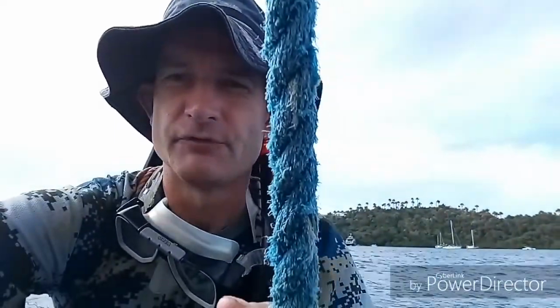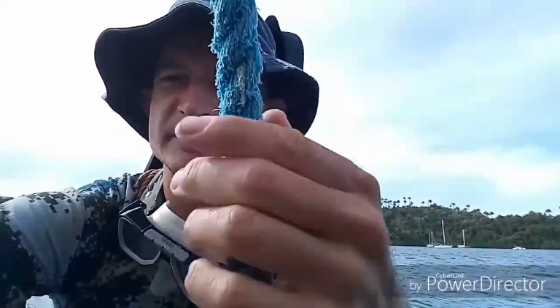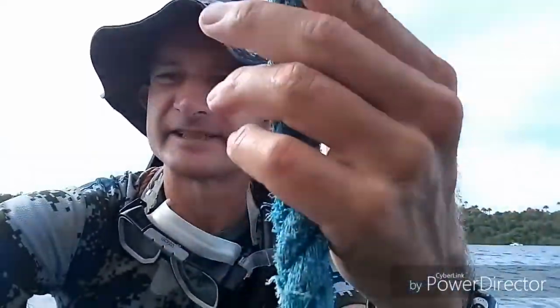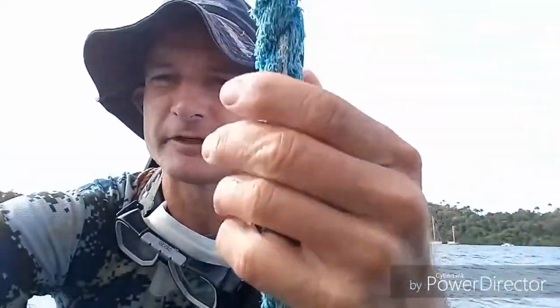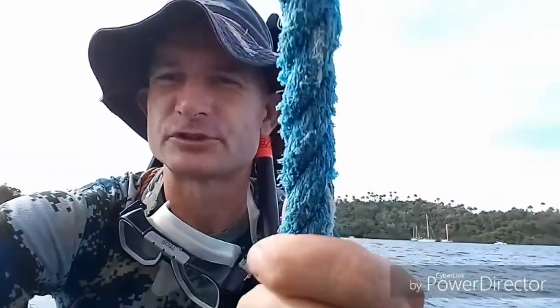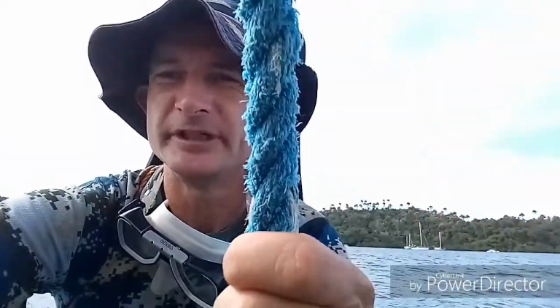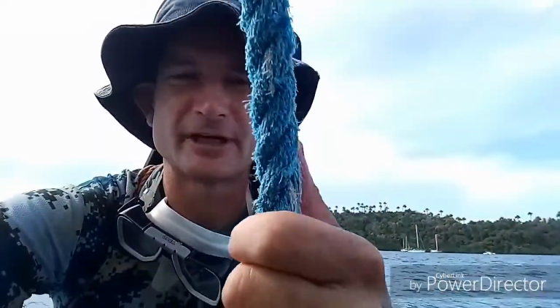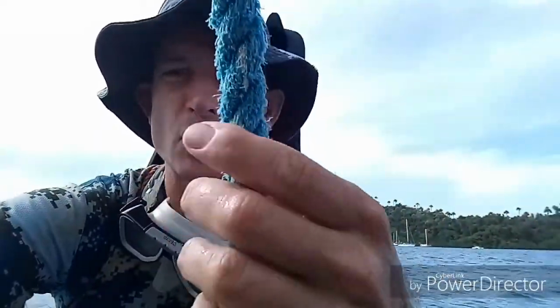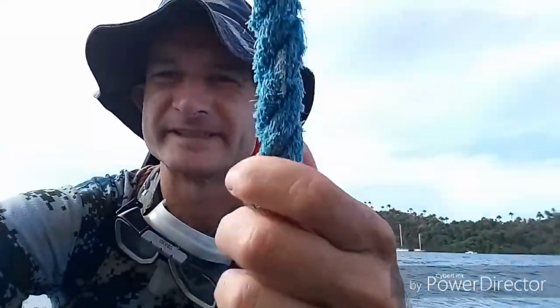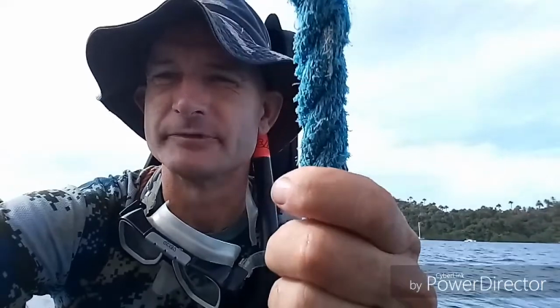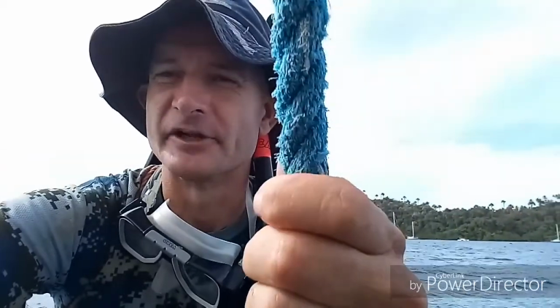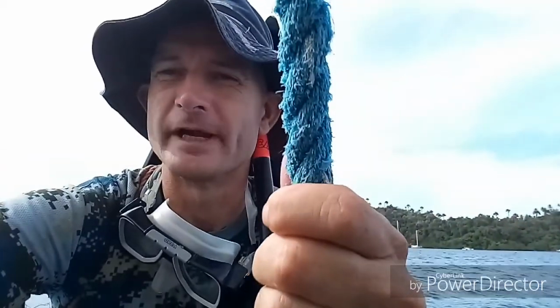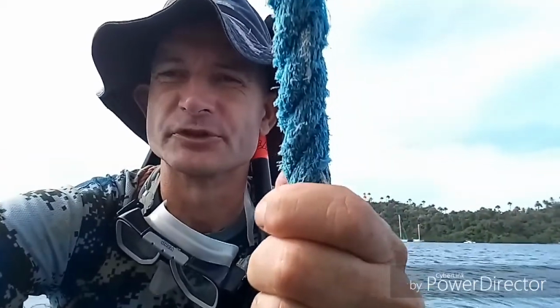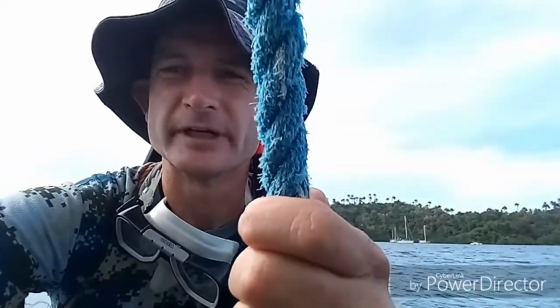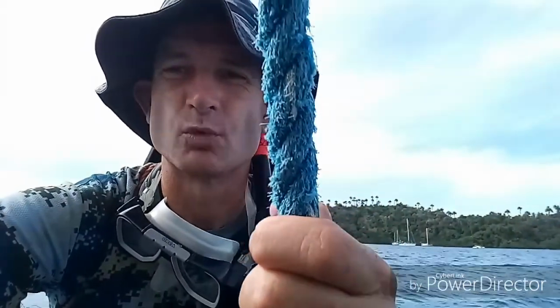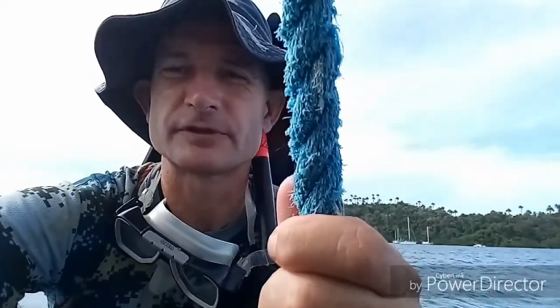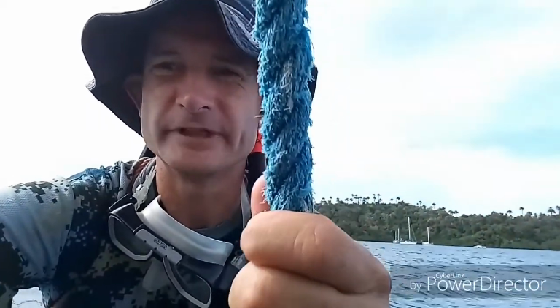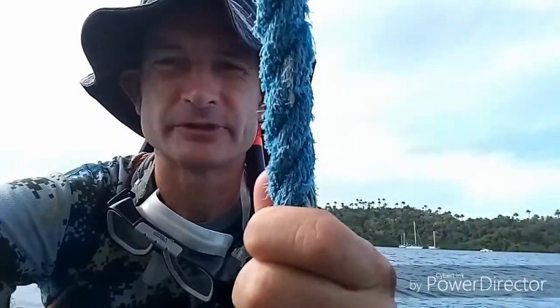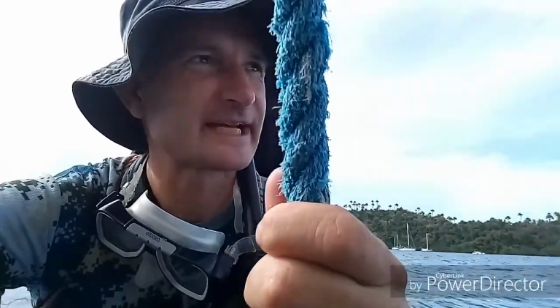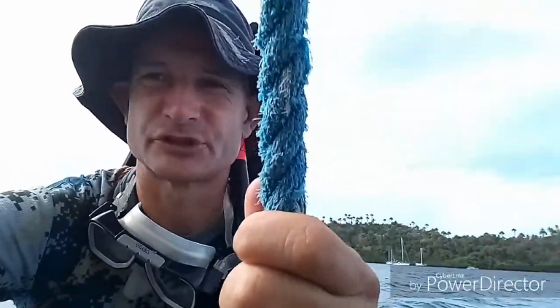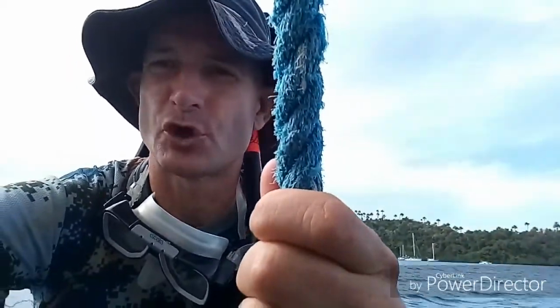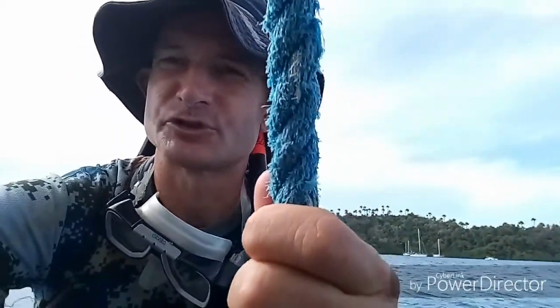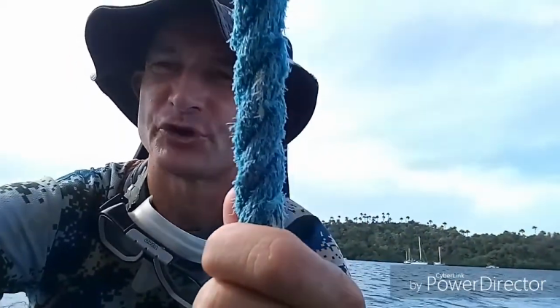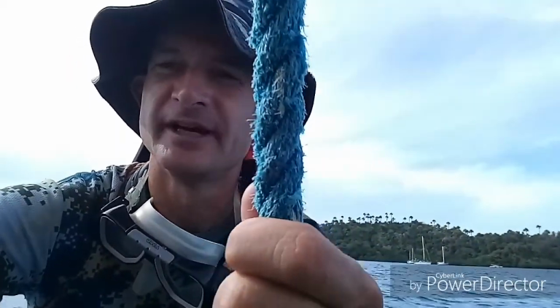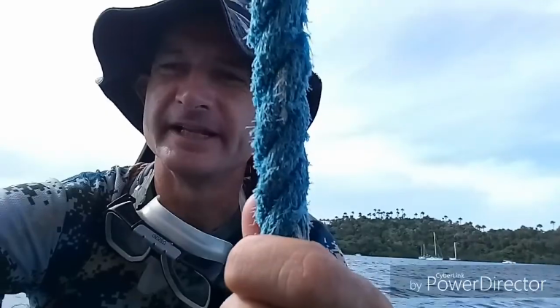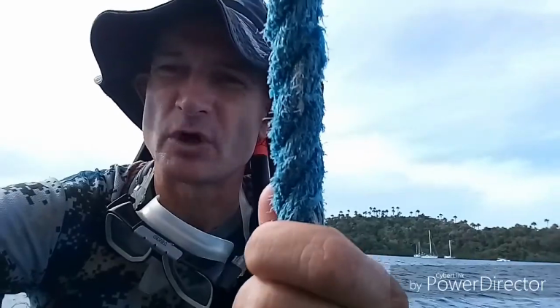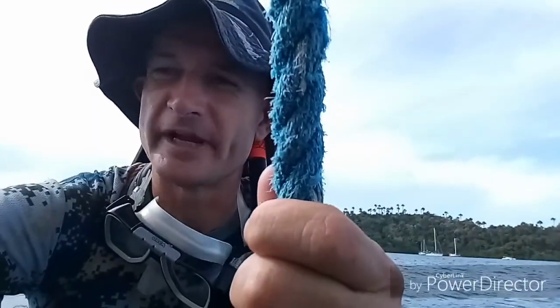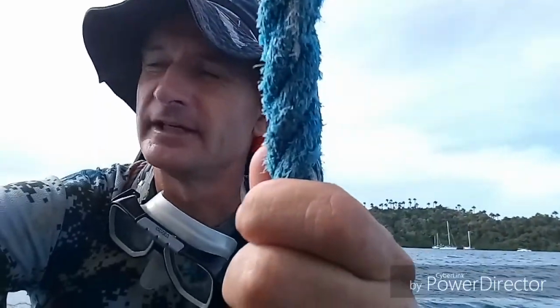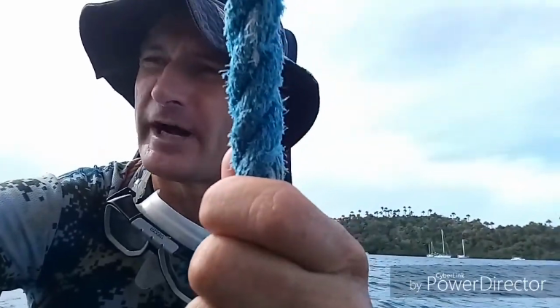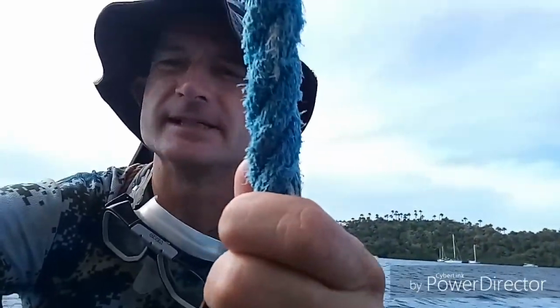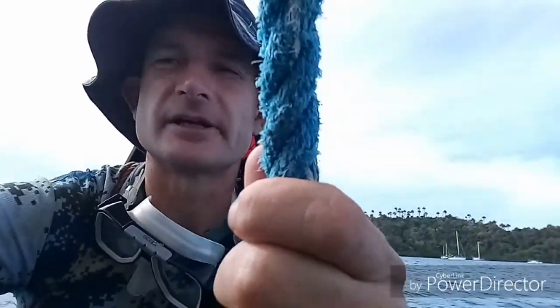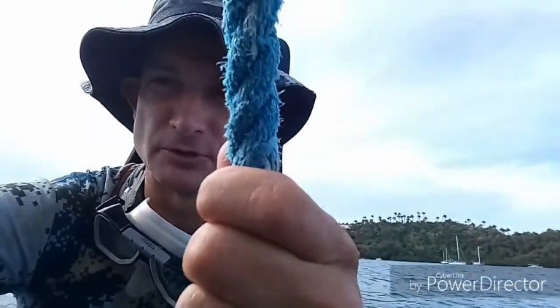First I tried wrapping those seaweeds around this rope and tied them there in the hope they would grow, and it worked for a few days, but every time there was a storm or a strong current they would wash away. So I needed another approach.